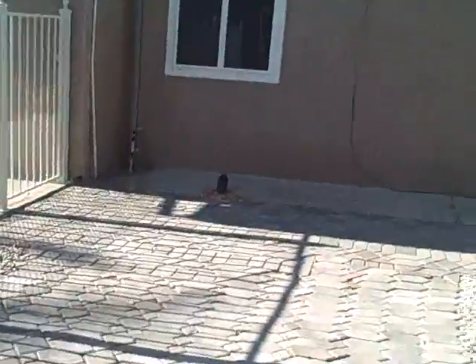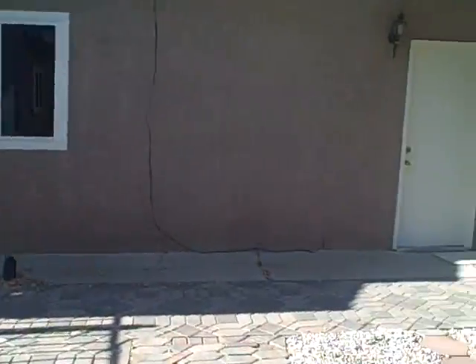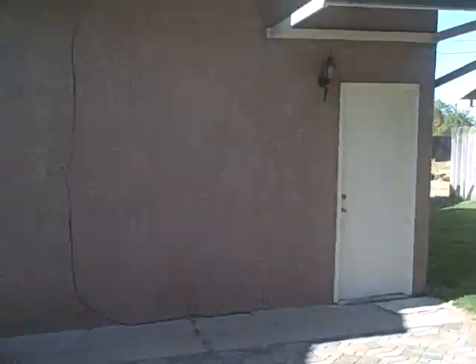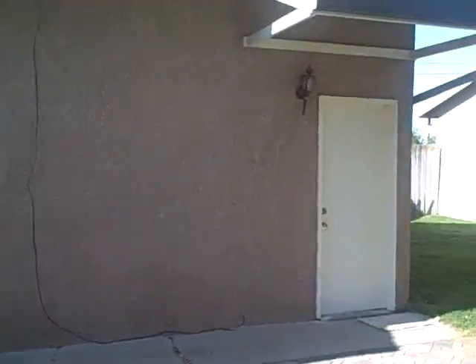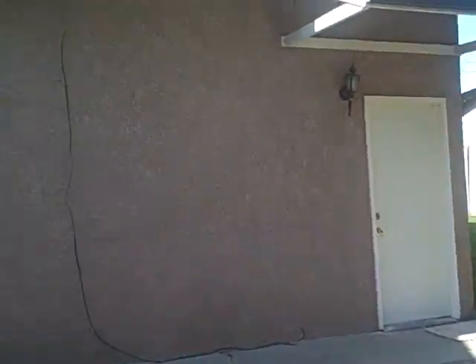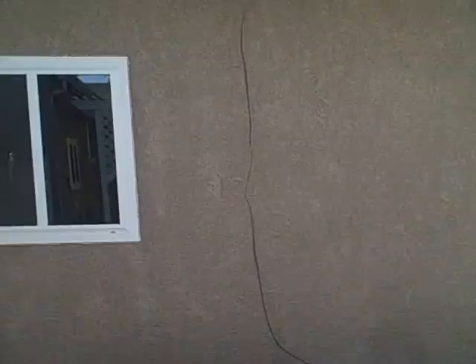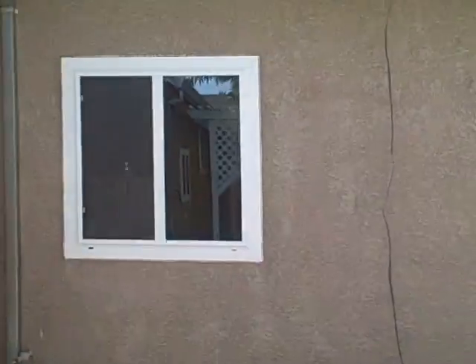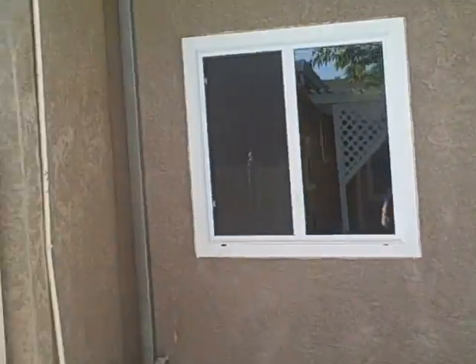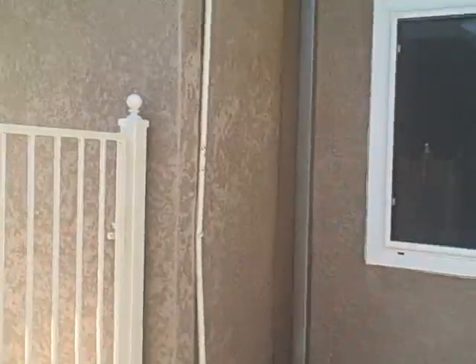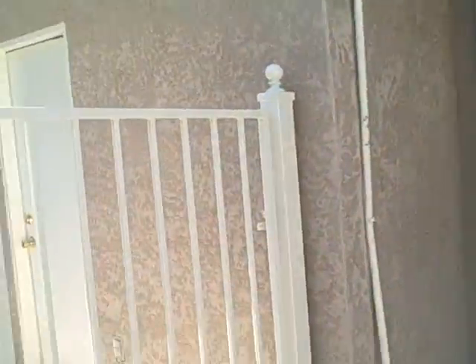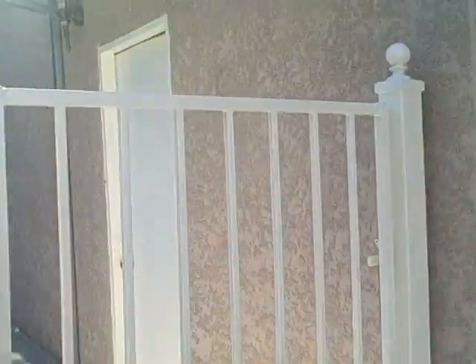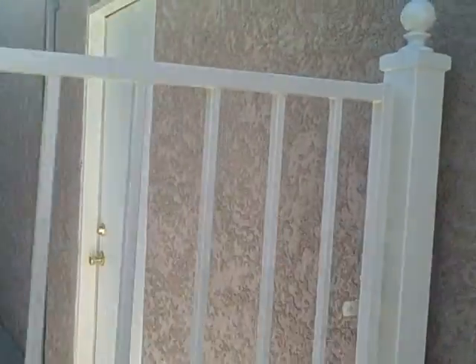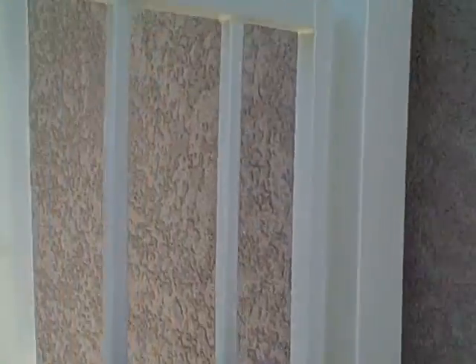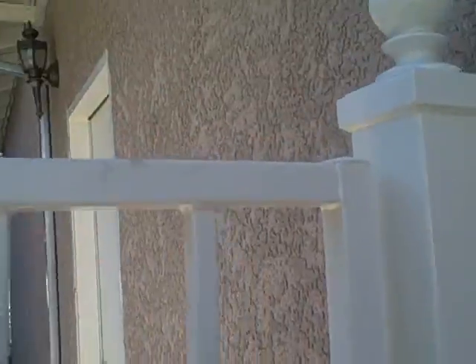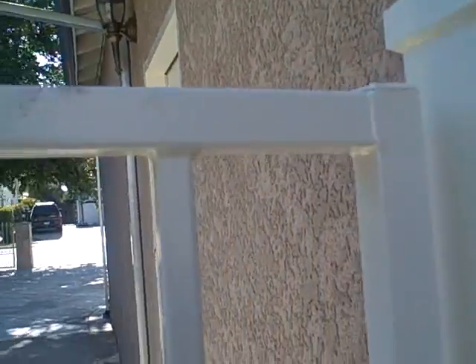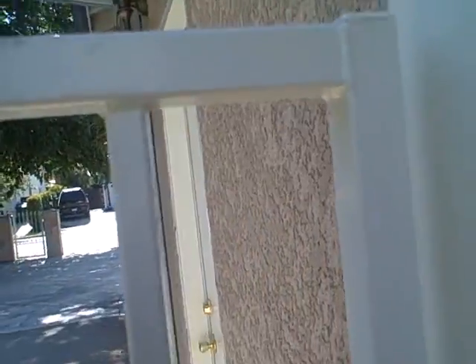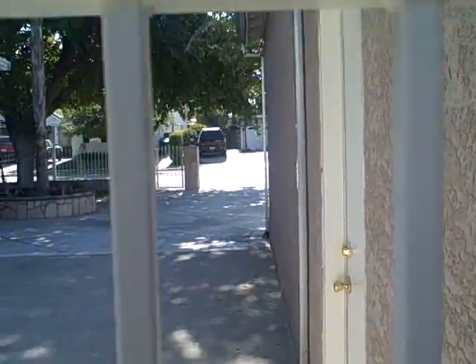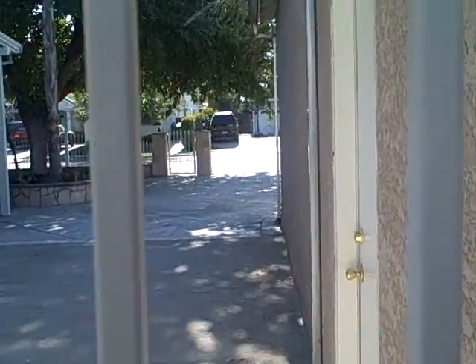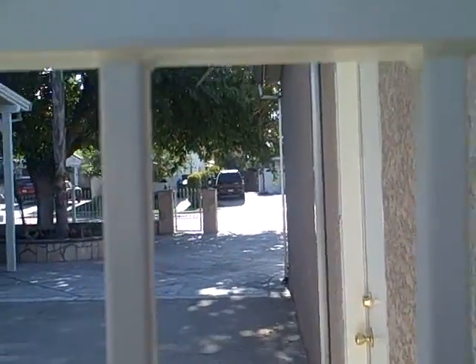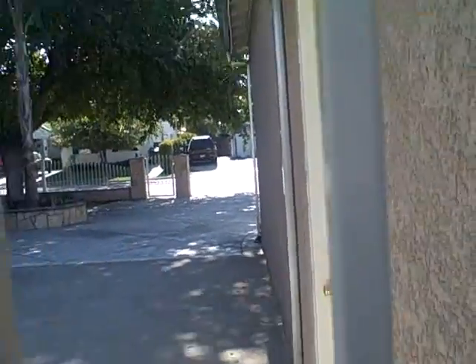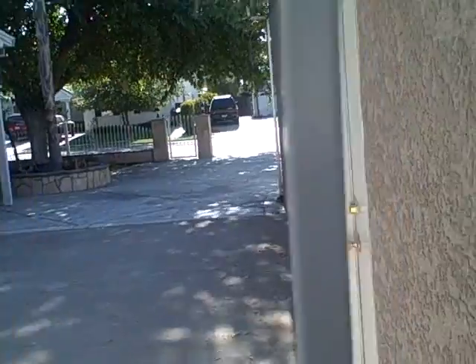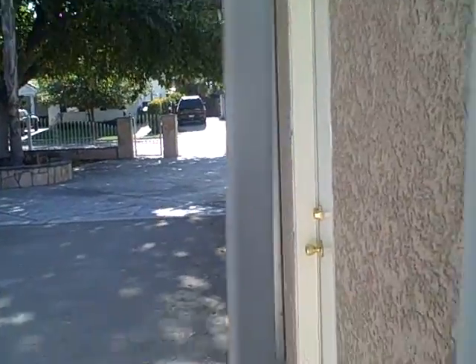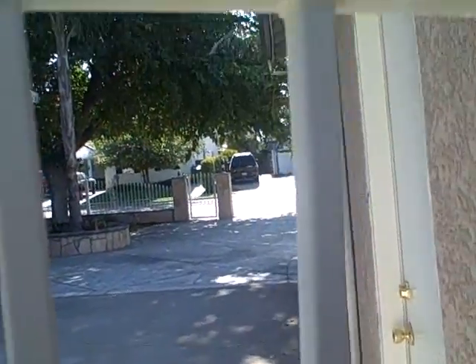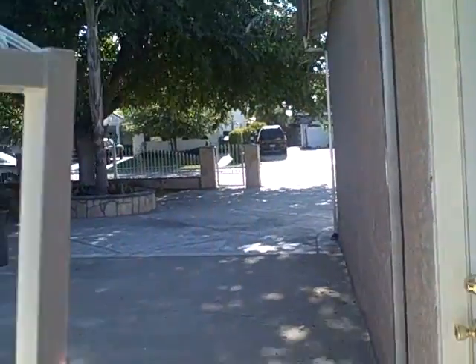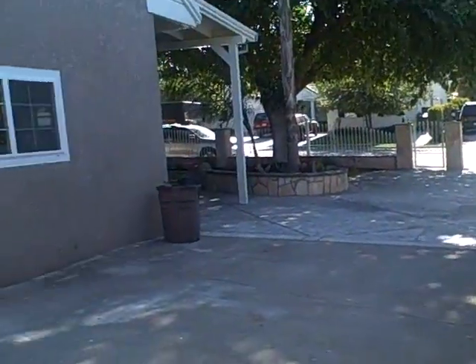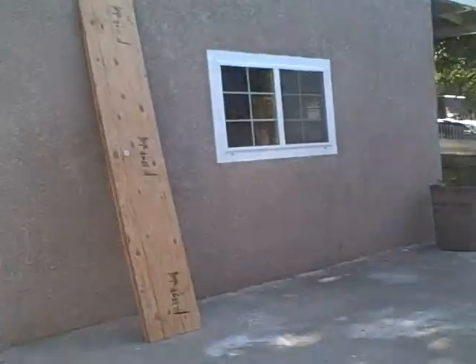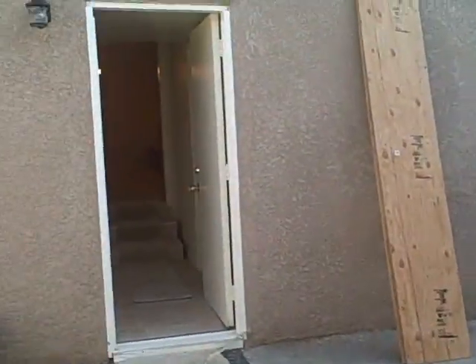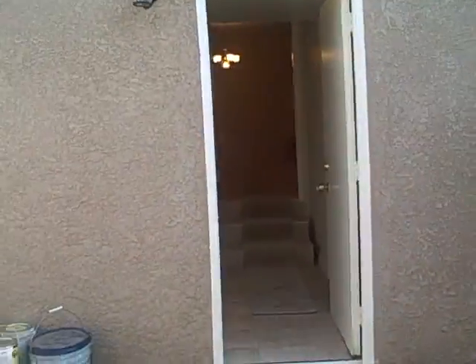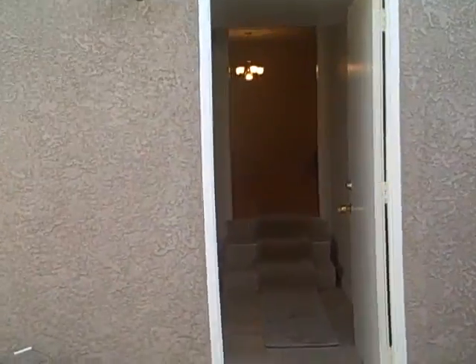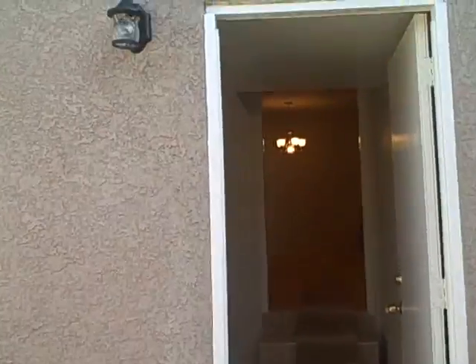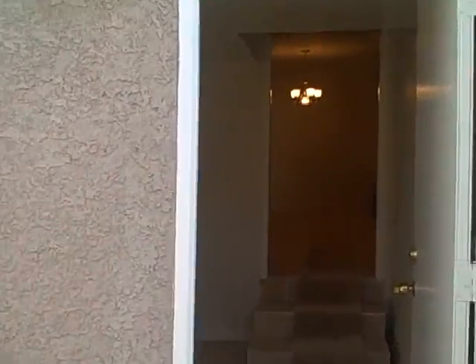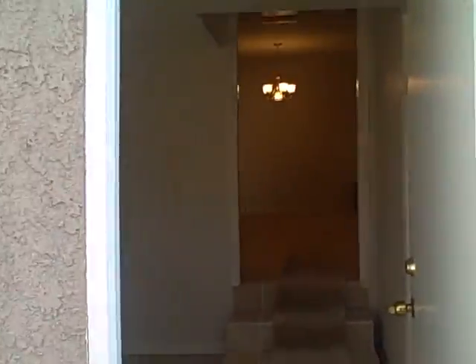It's an in-law unit right here, and a garage. Let's go through here — we'll go into the main house. We'll go in through the side door.